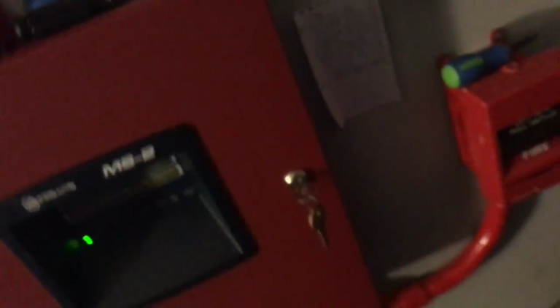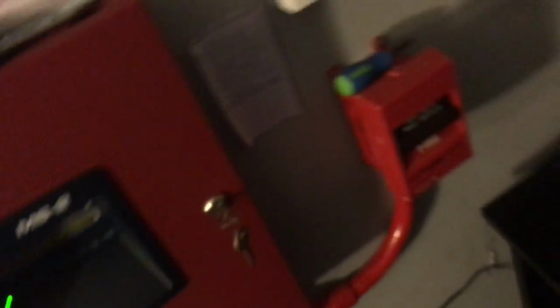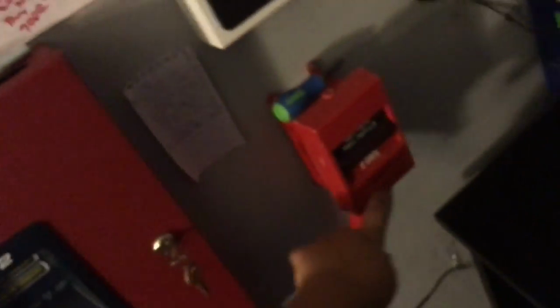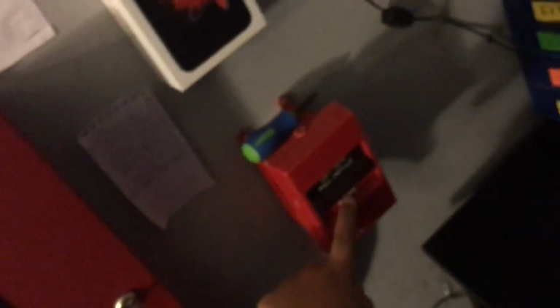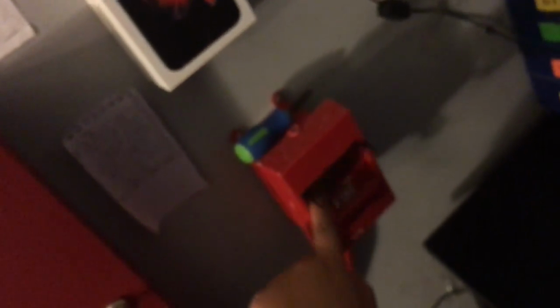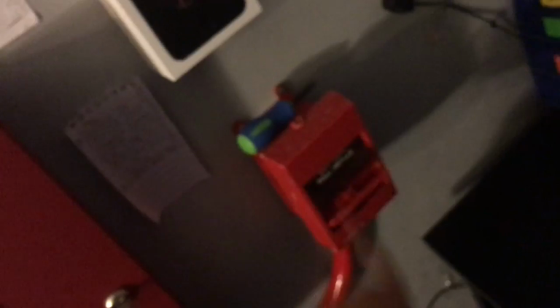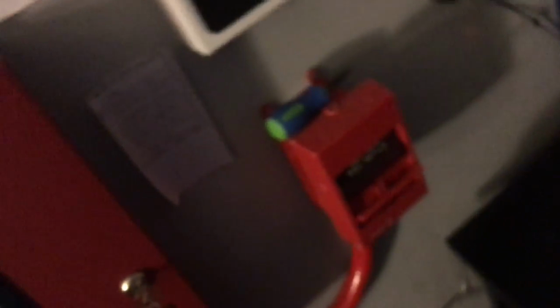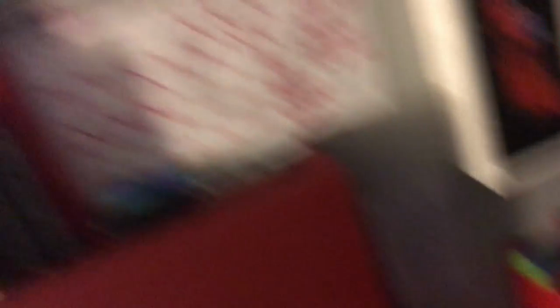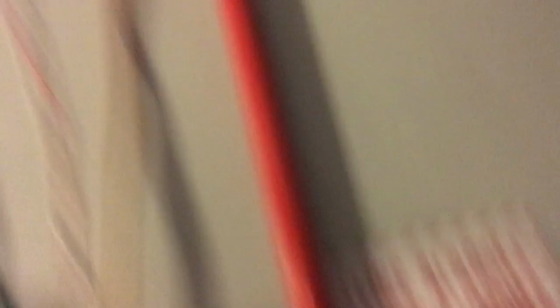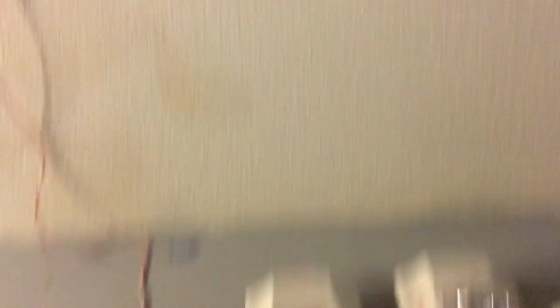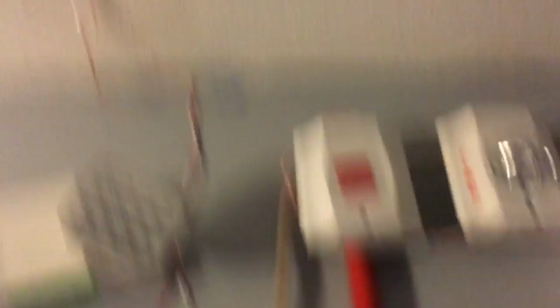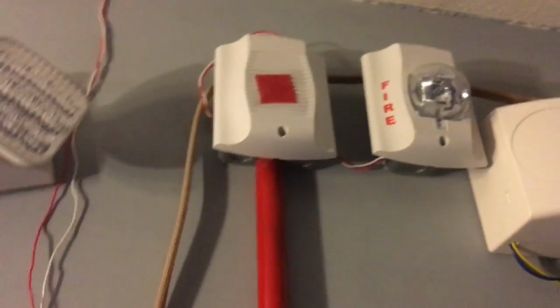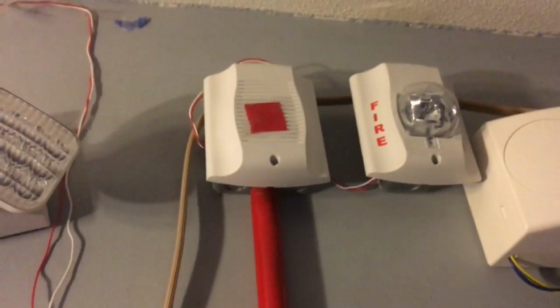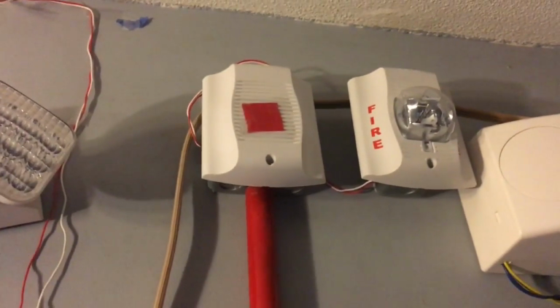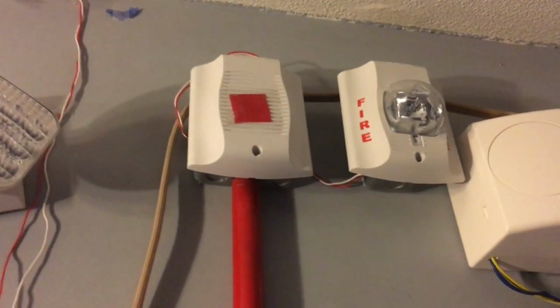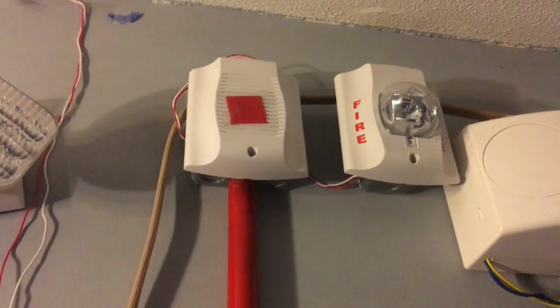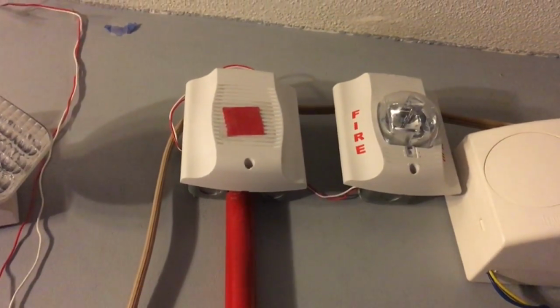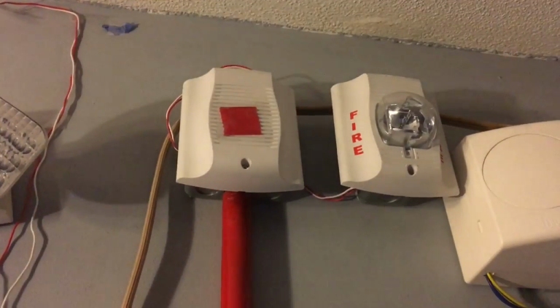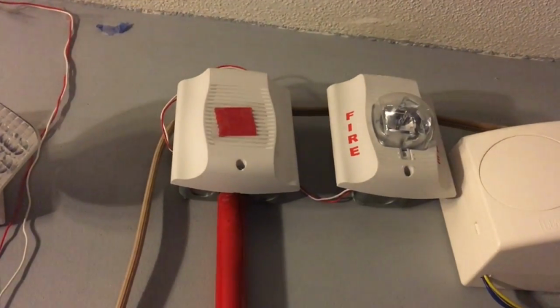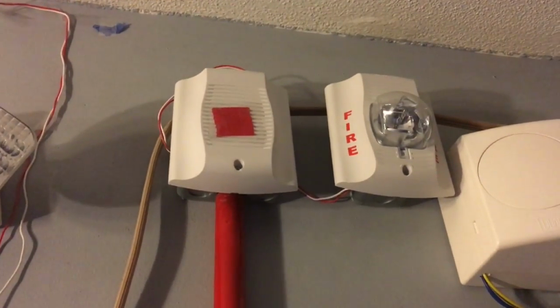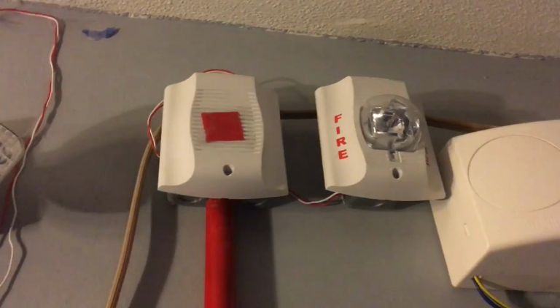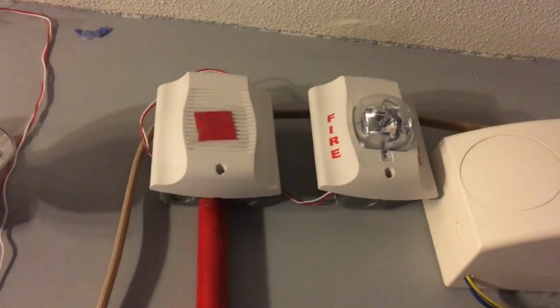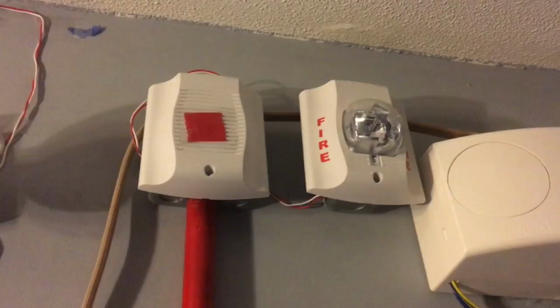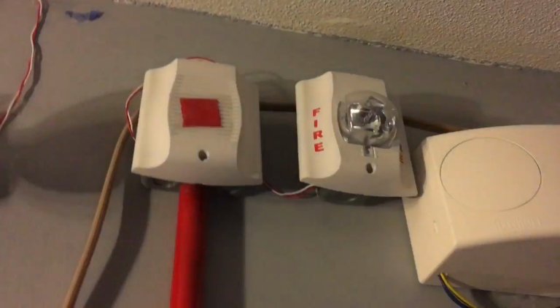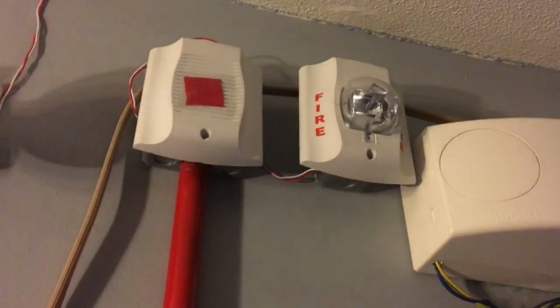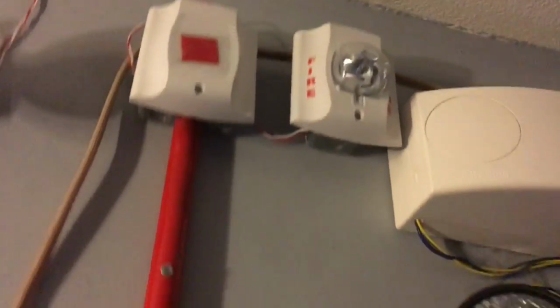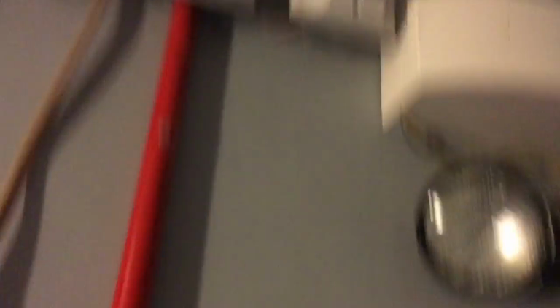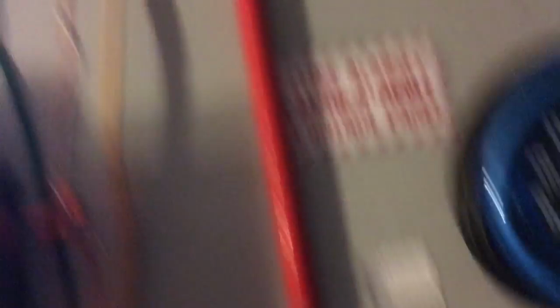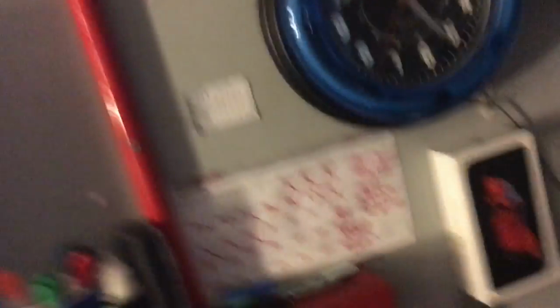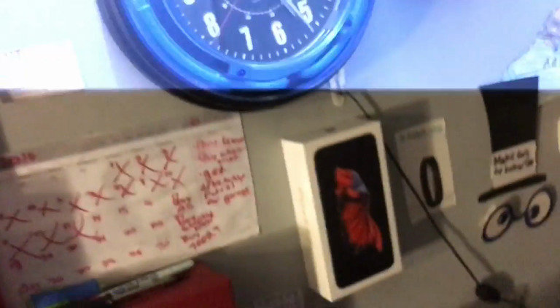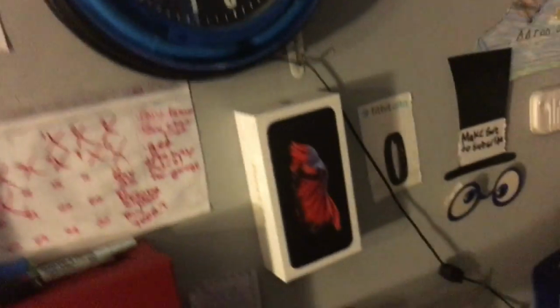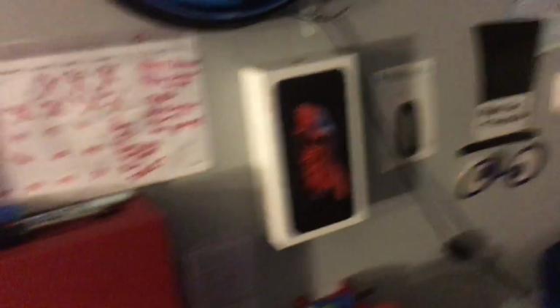But first off, let's start off with the Edwards 278B. It is set on system sensor.